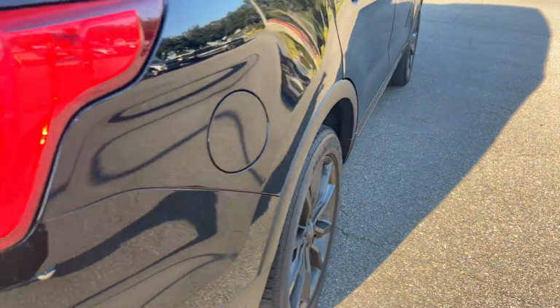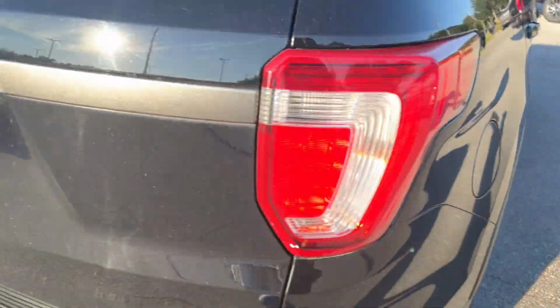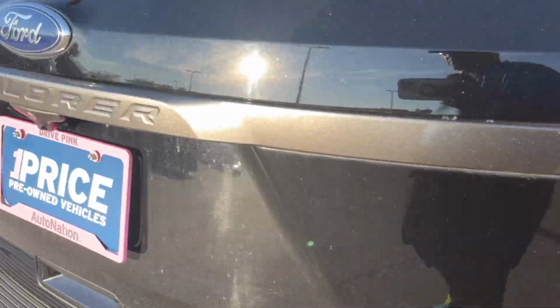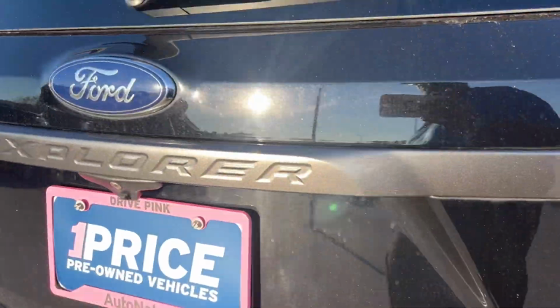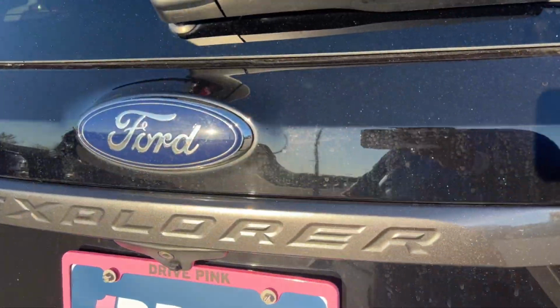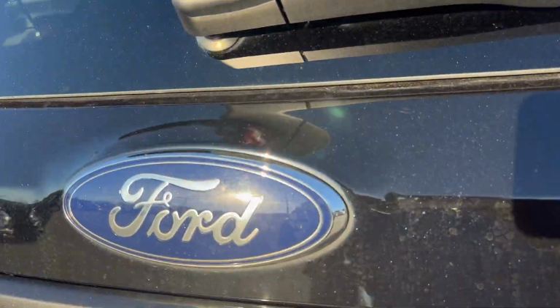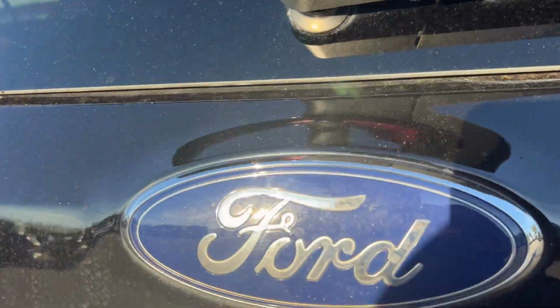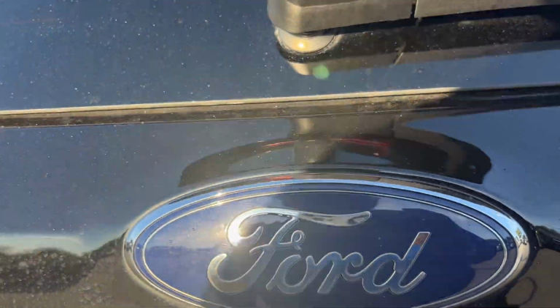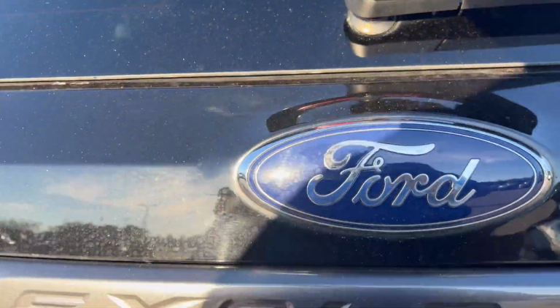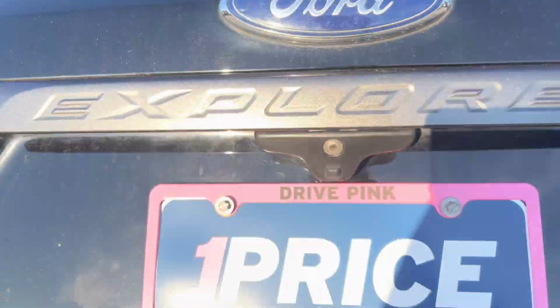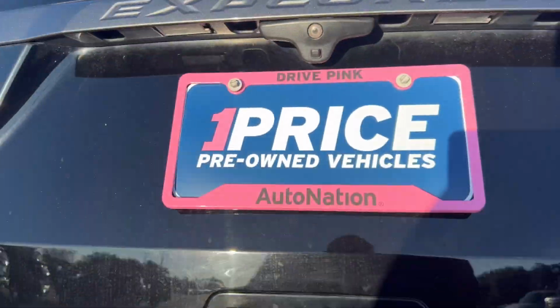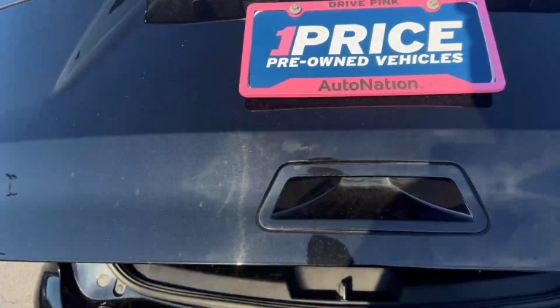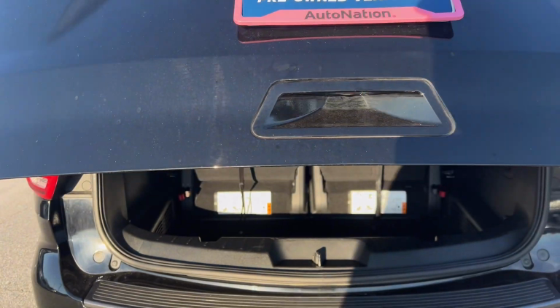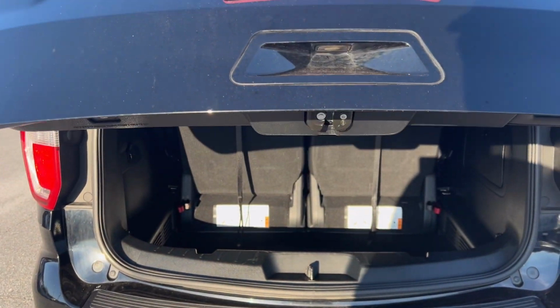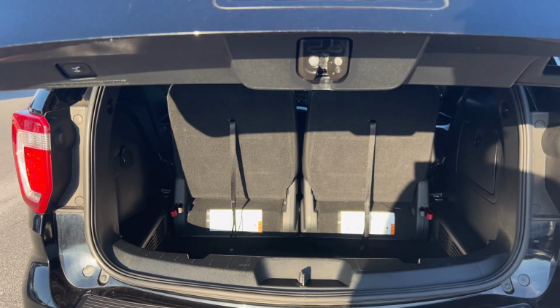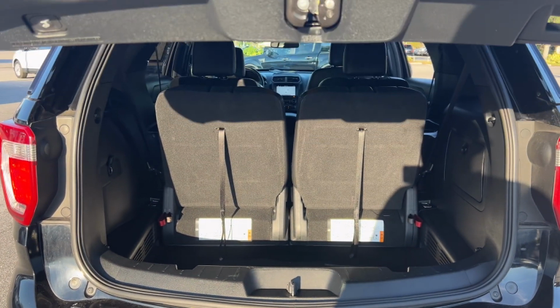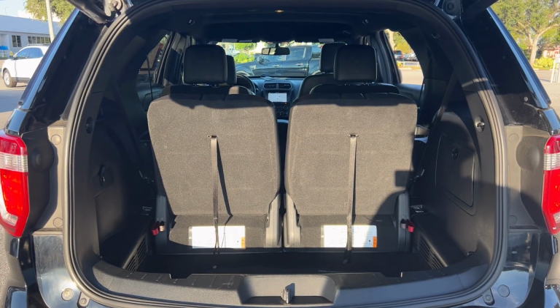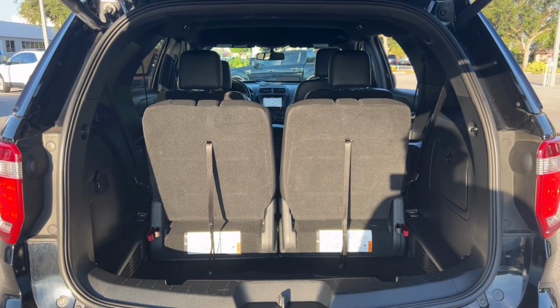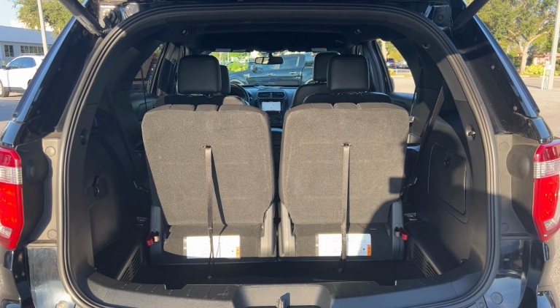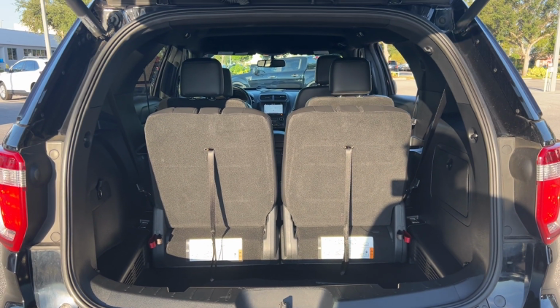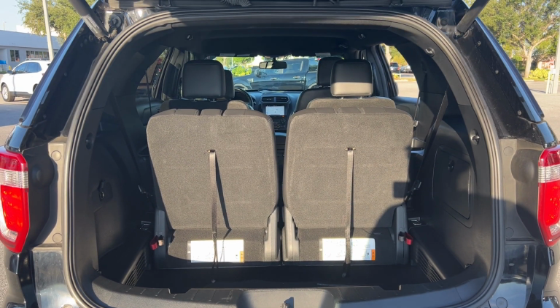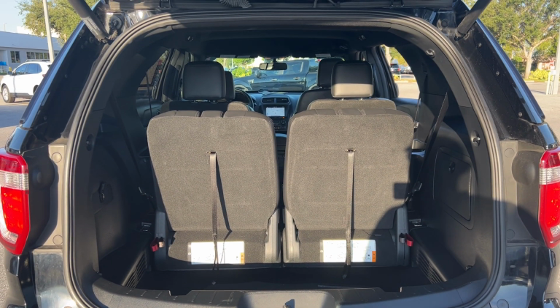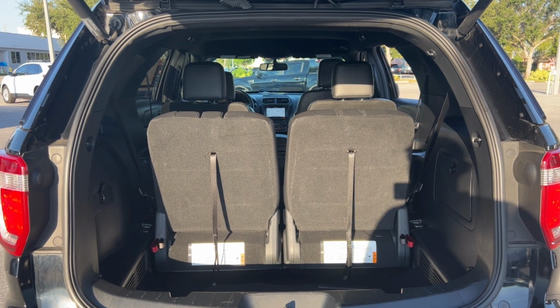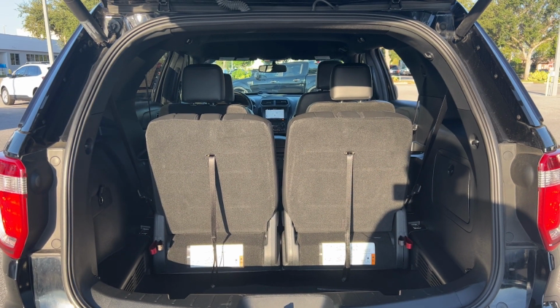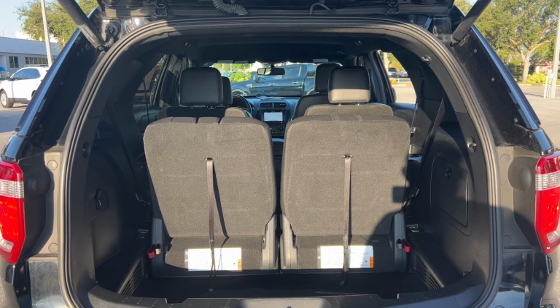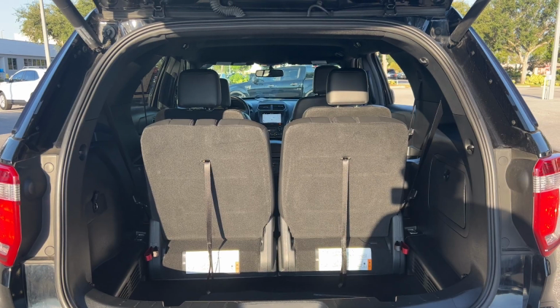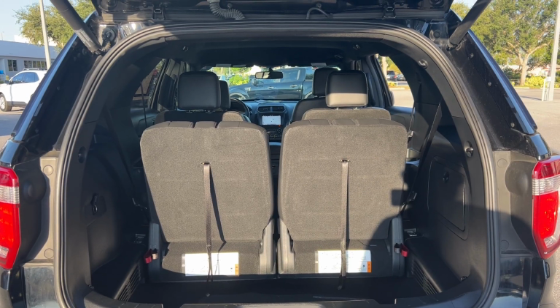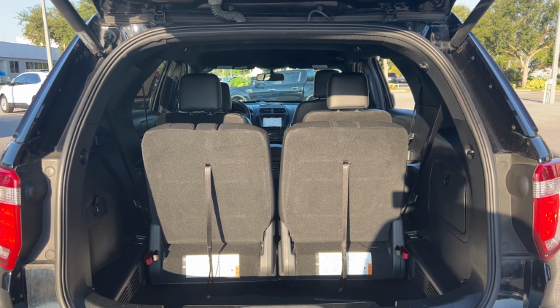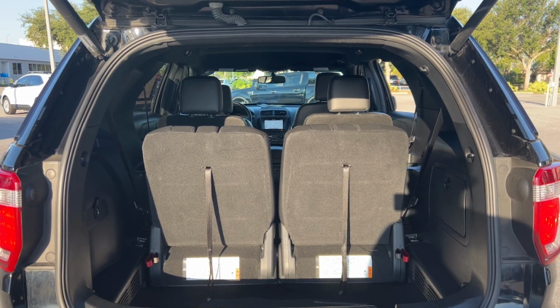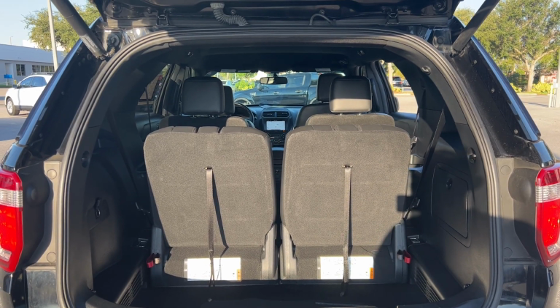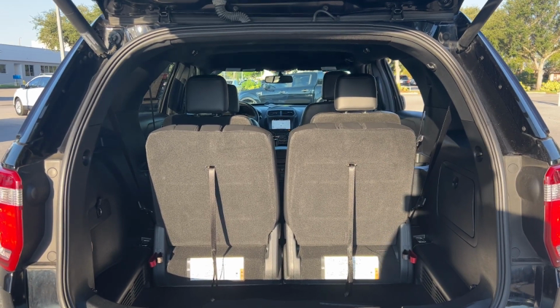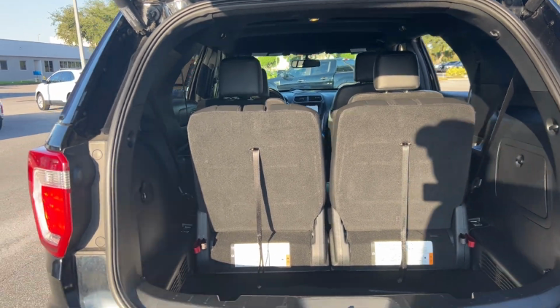Aluminum wheels, backup sensors, backup camera, power tailgate. Here's a look at the storage and third row seat — those seats fold down for additional storage.